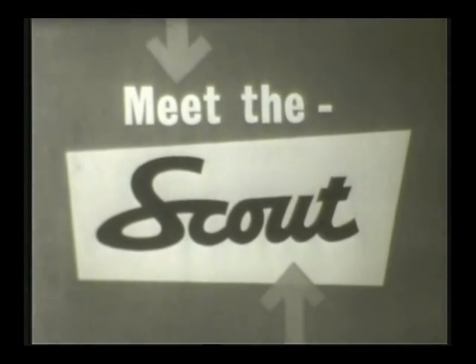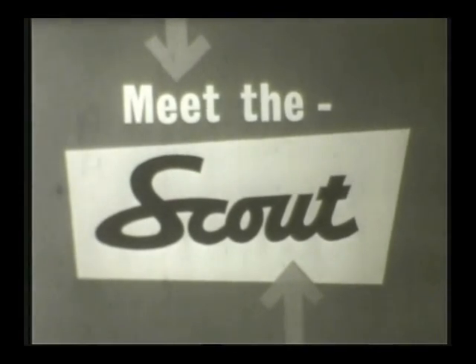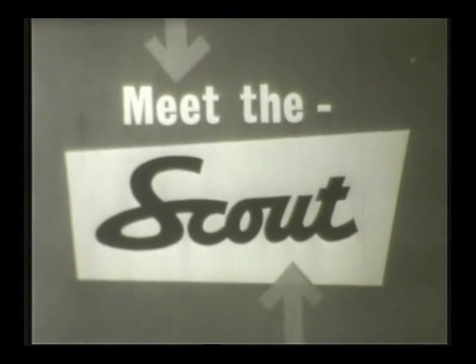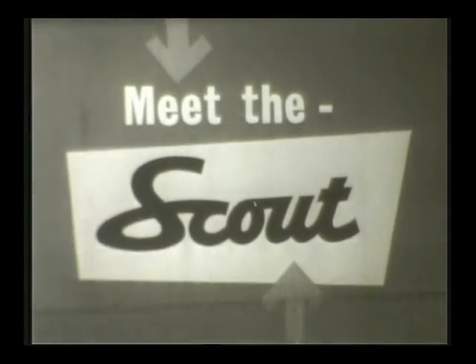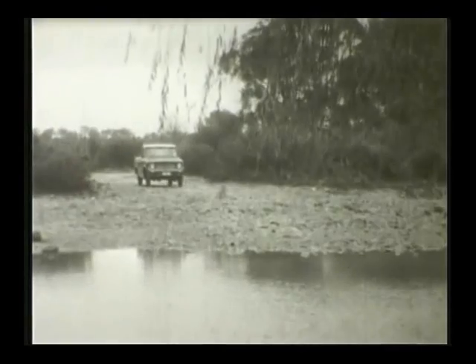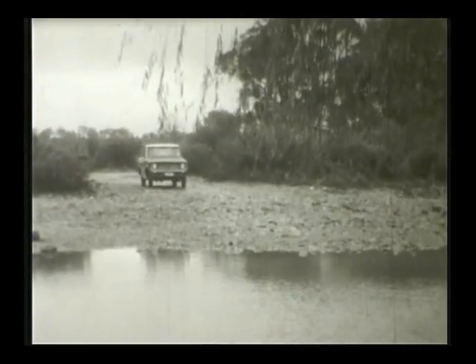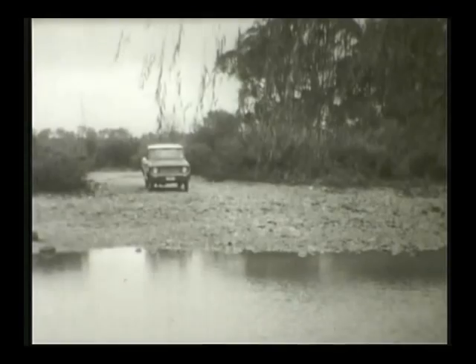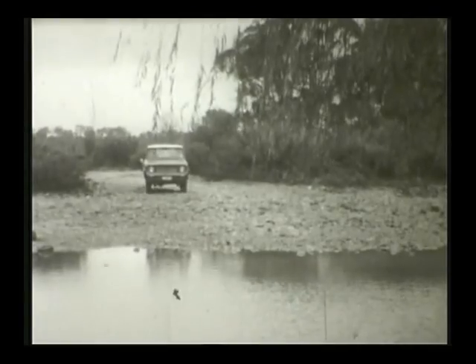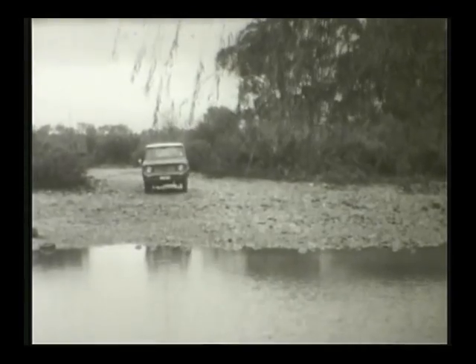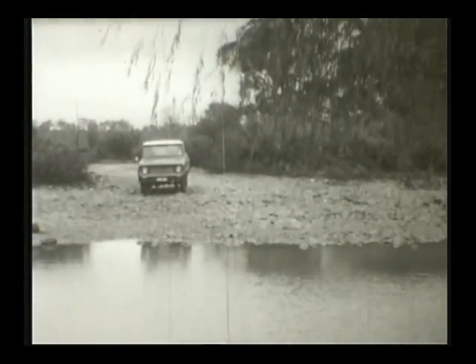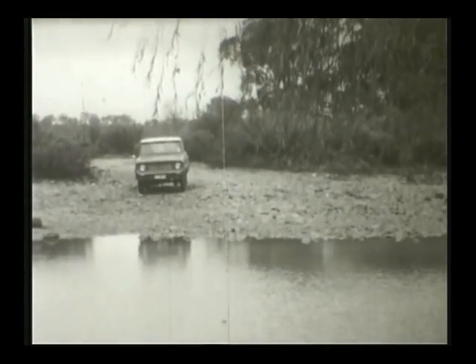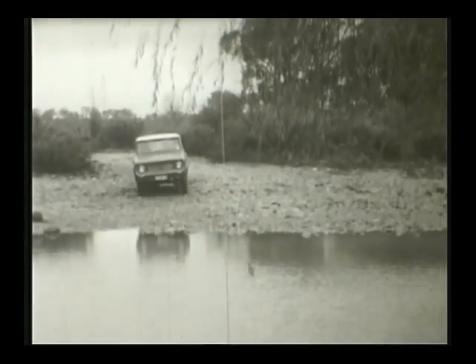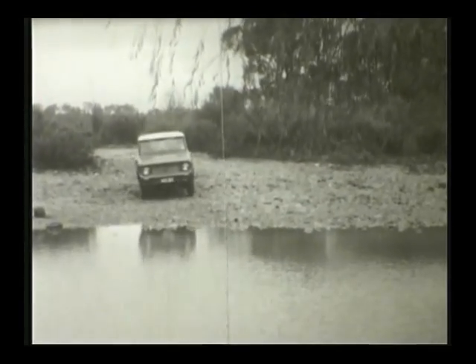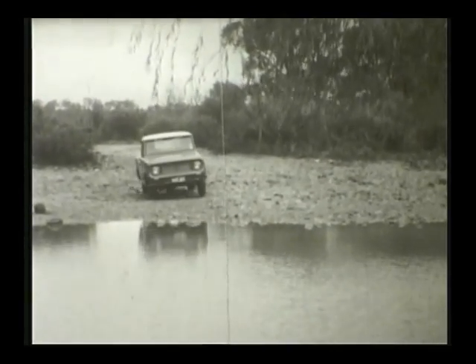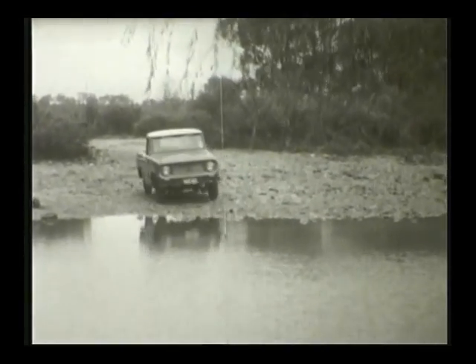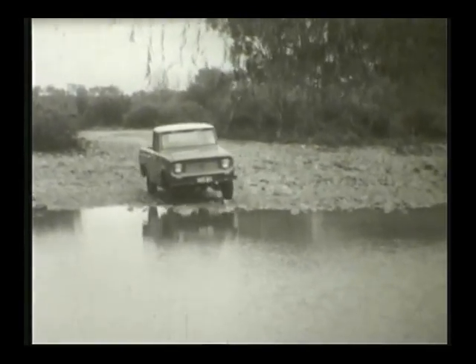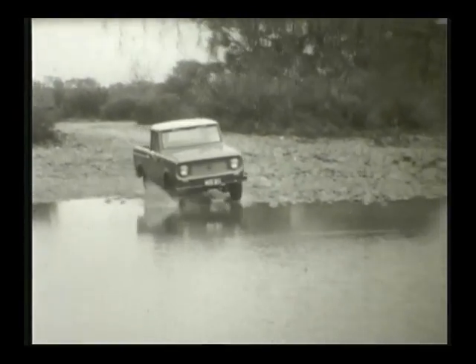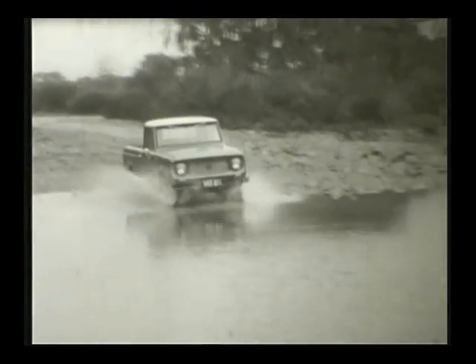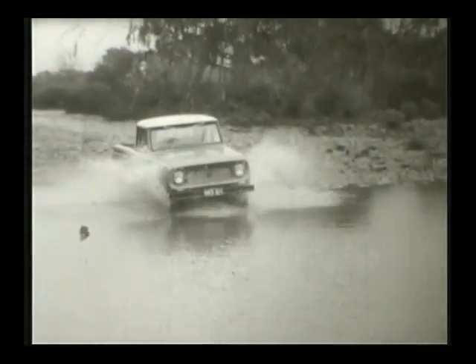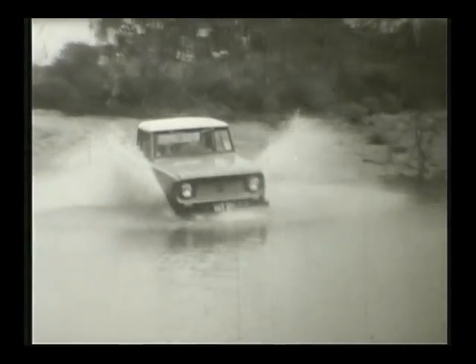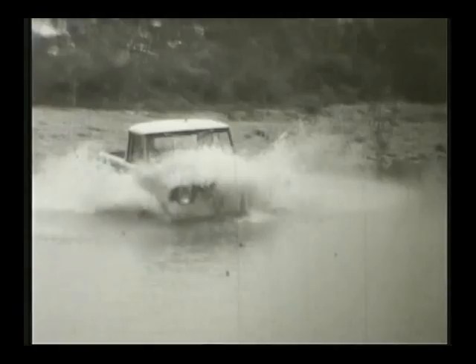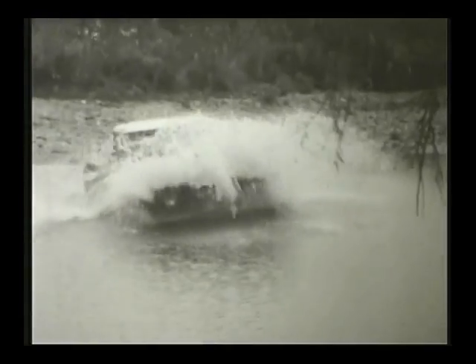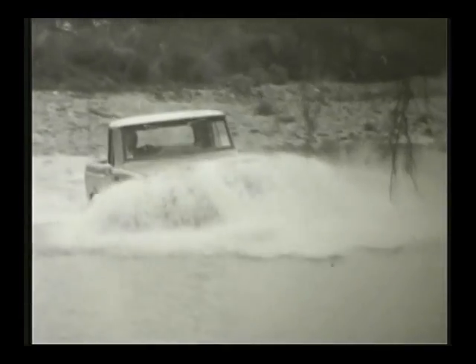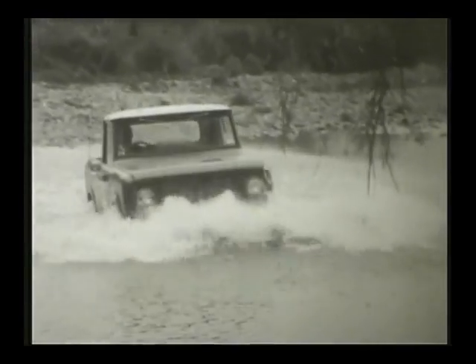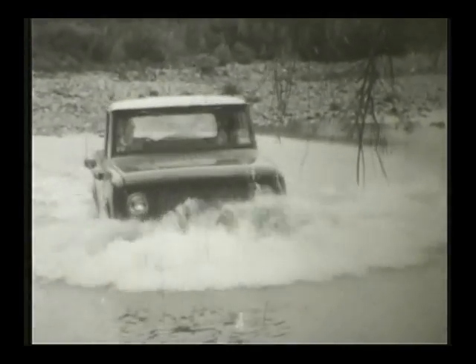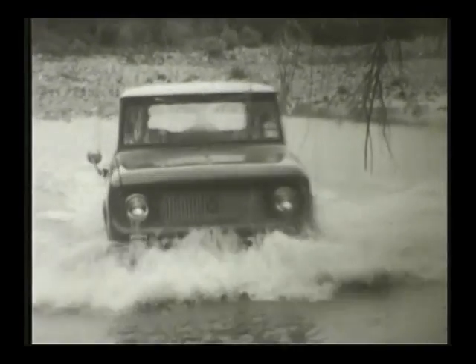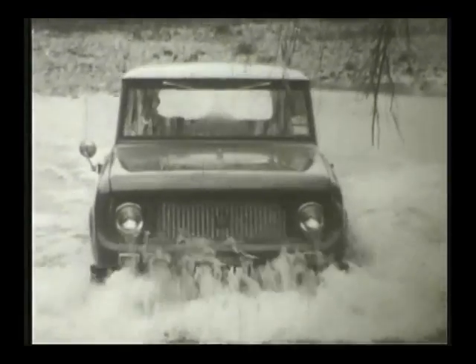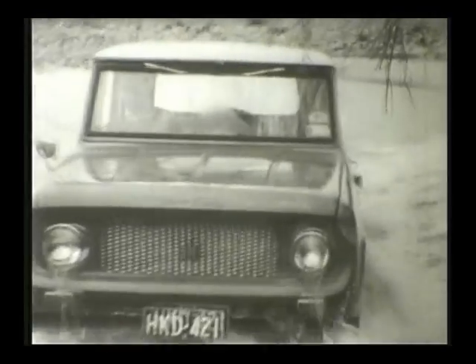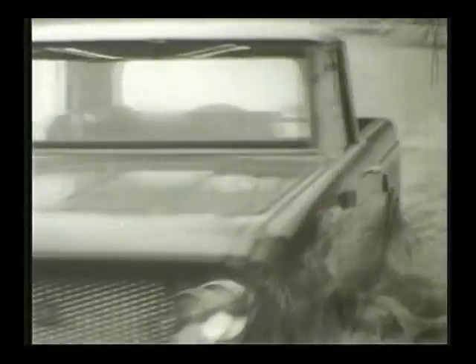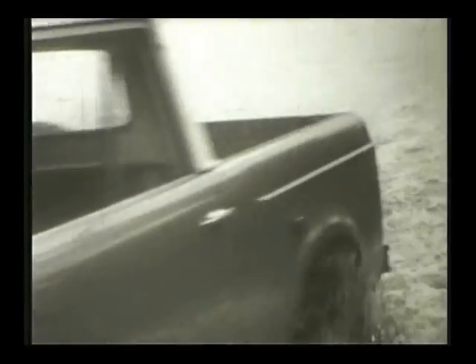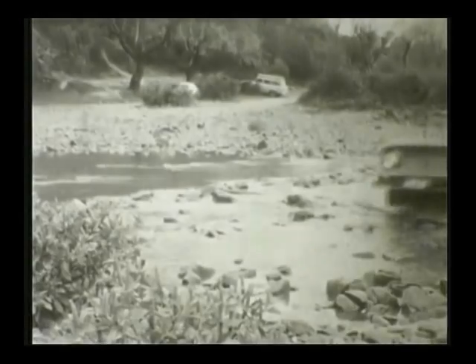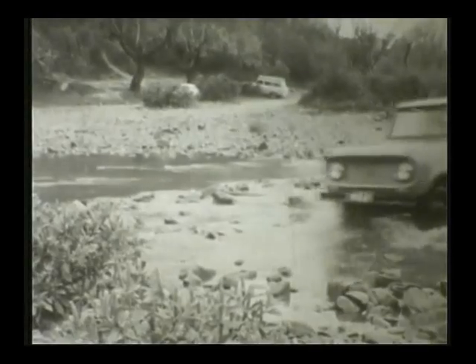Meet the International Scout — Australia's newest, most advanced, go-anywhere, four-wheel drive runabout. An exciting new idea in a good-looking, hard-working, all-purpose vehicle.